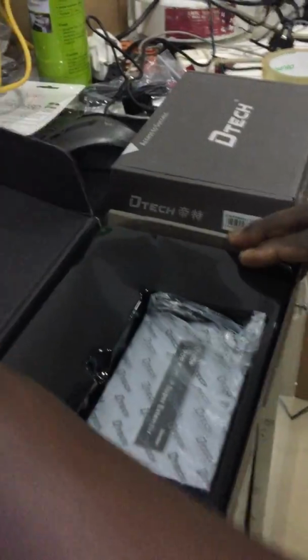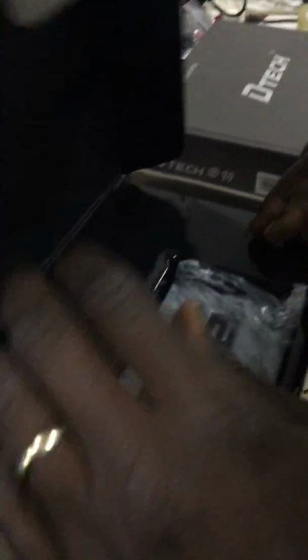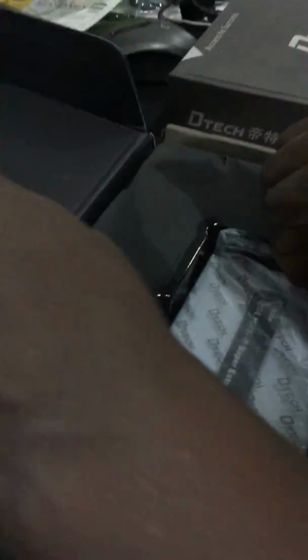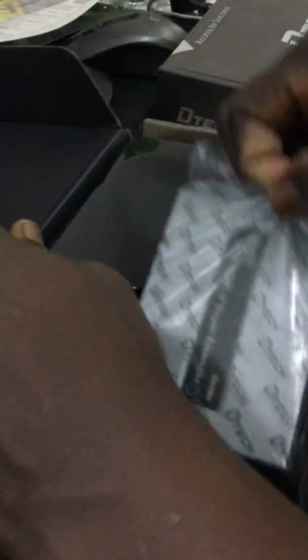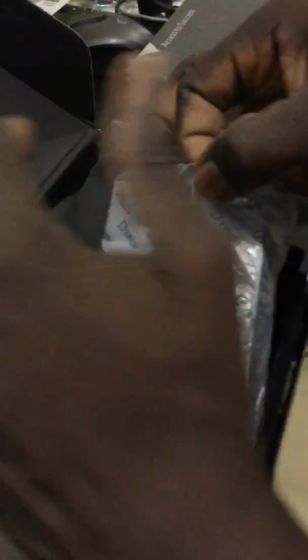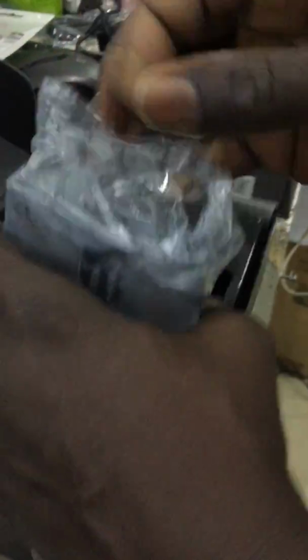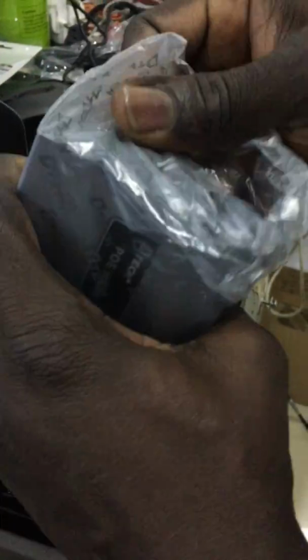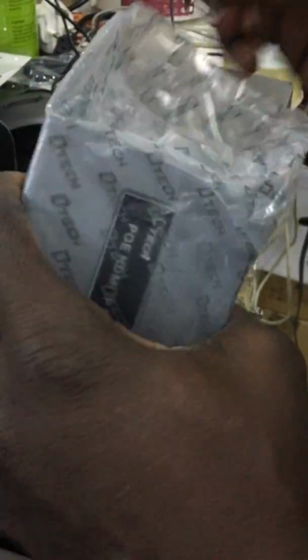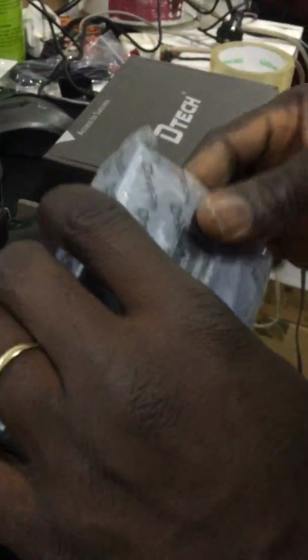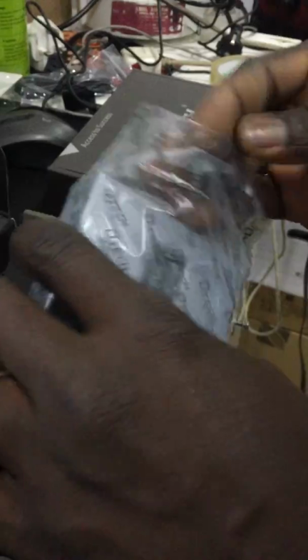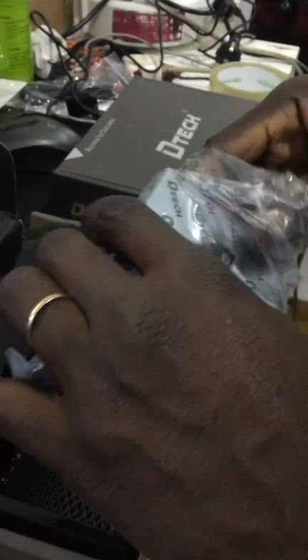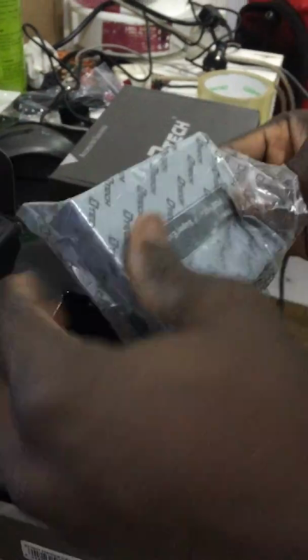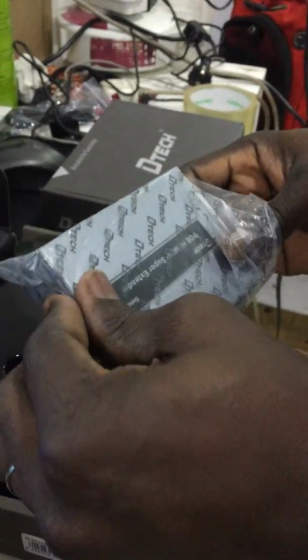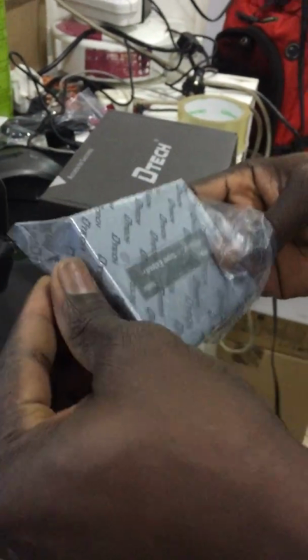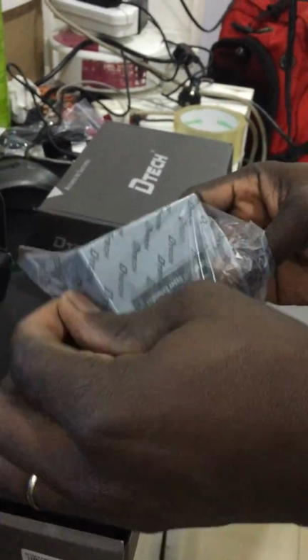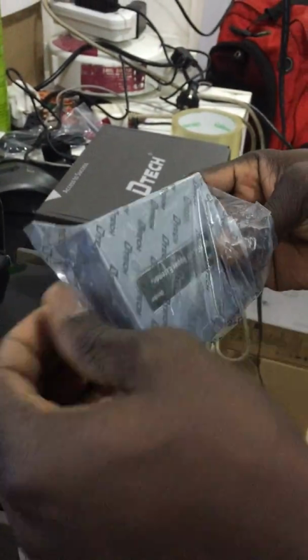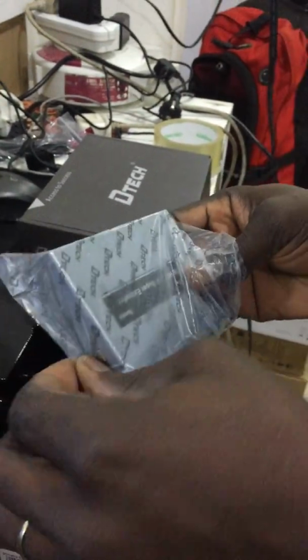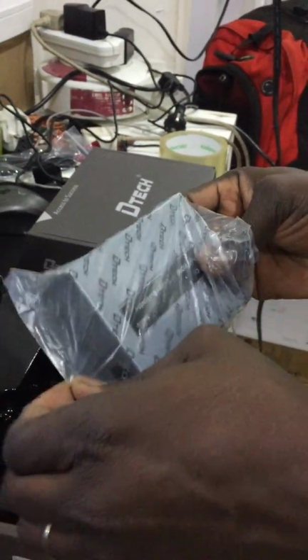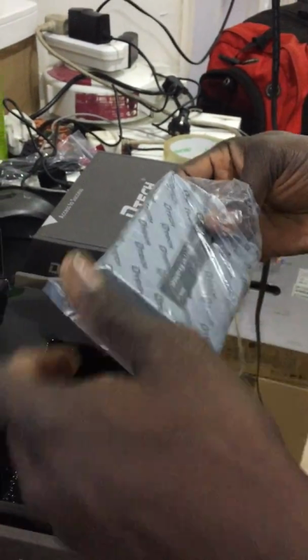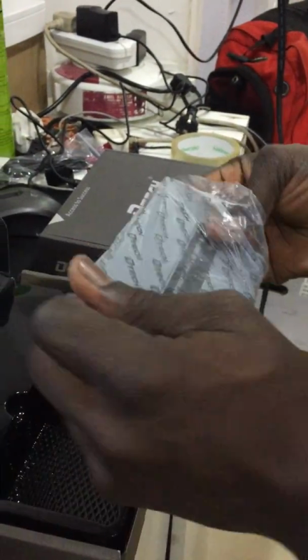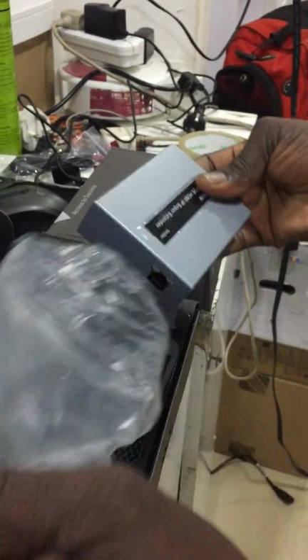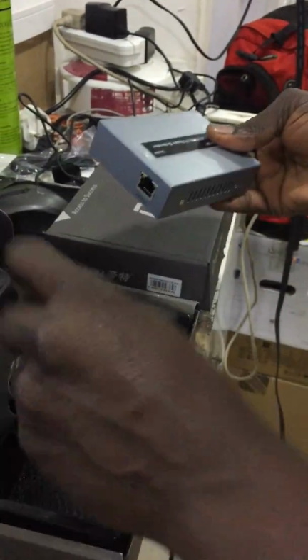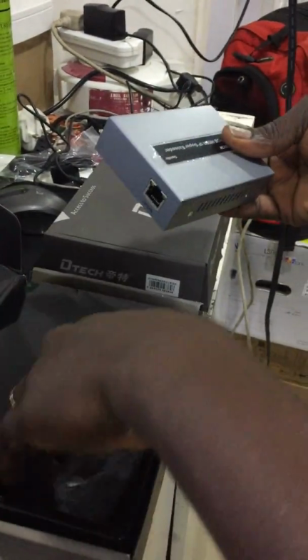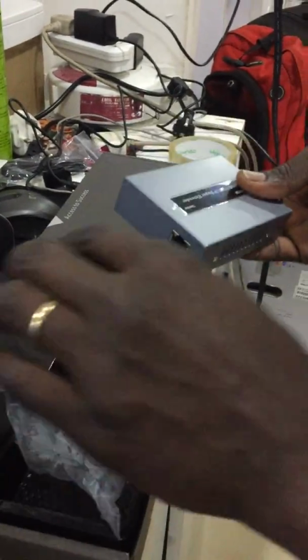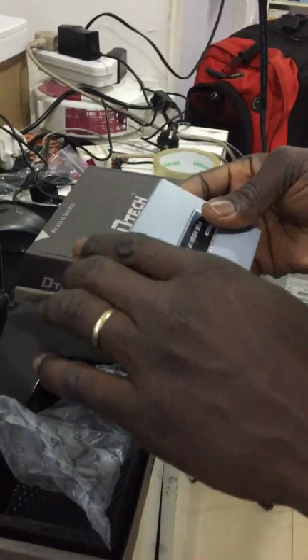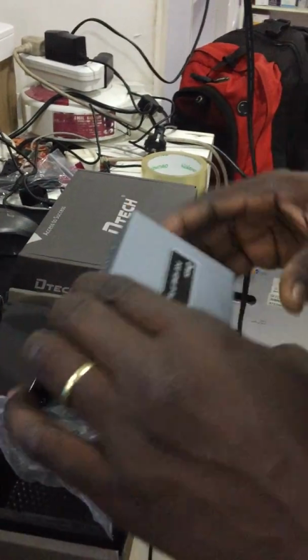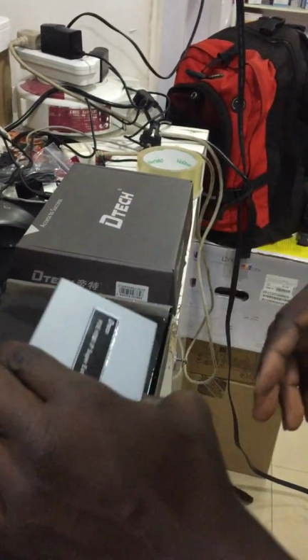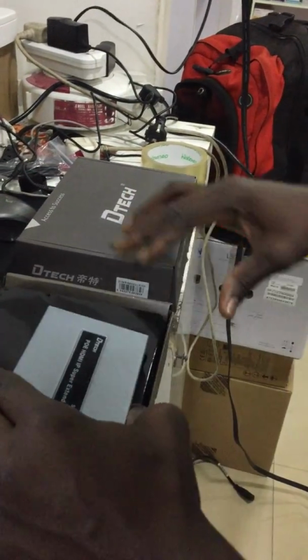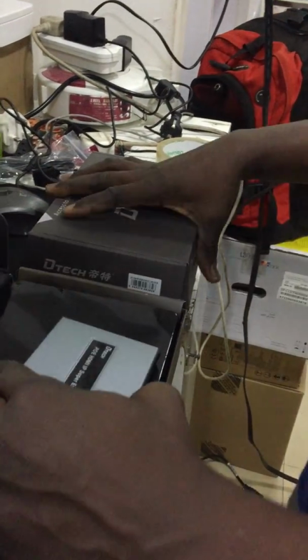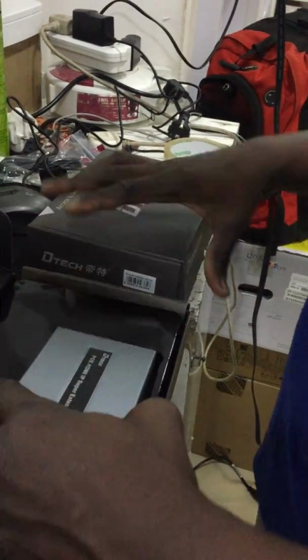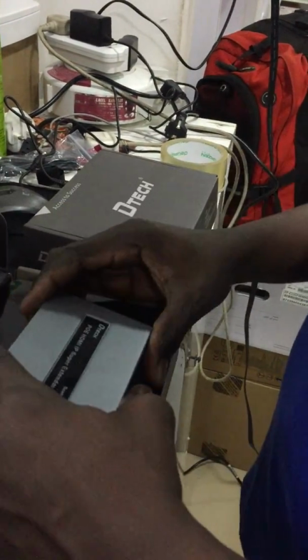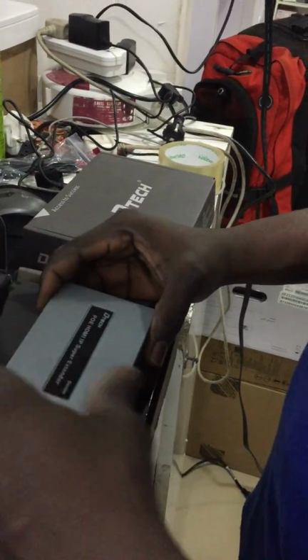Hey guys, I'm going to show you how to expand your HDMI through a PoE.